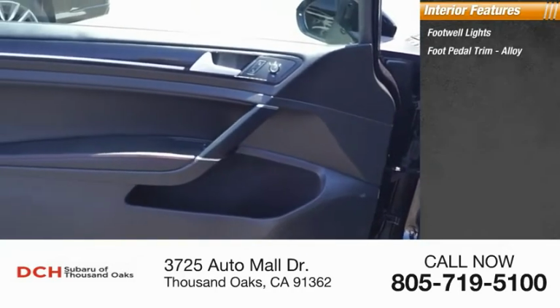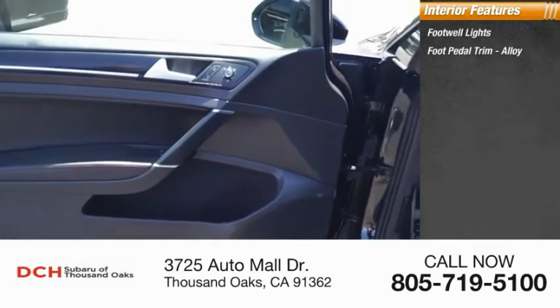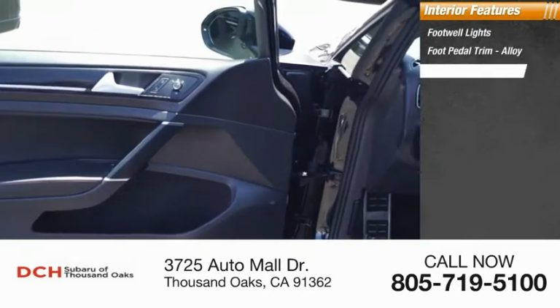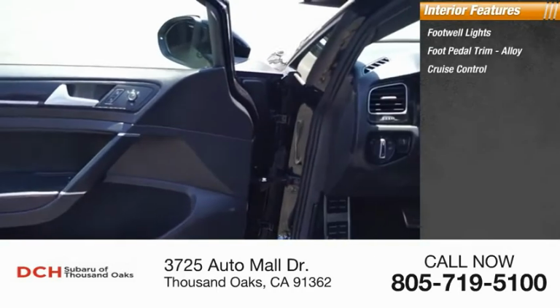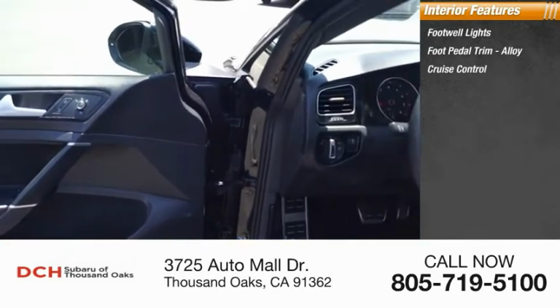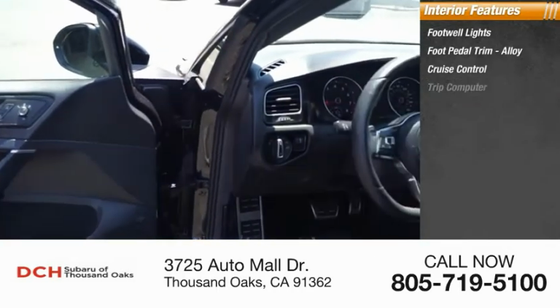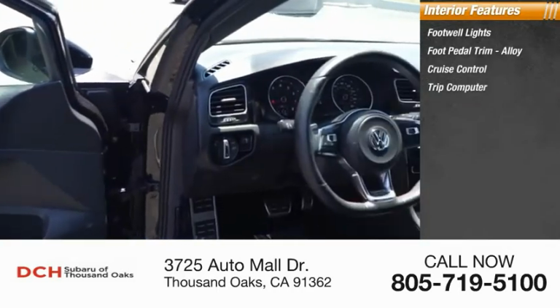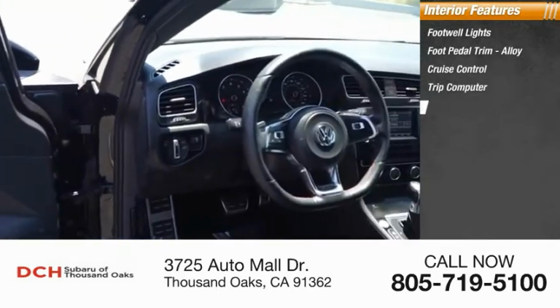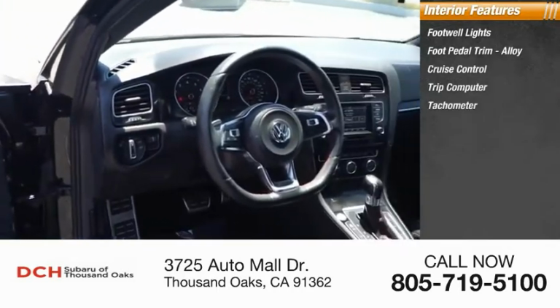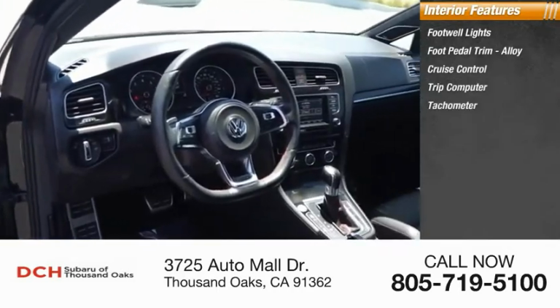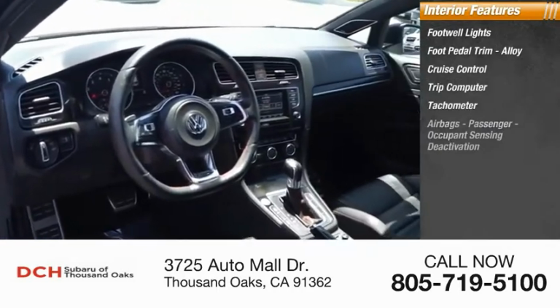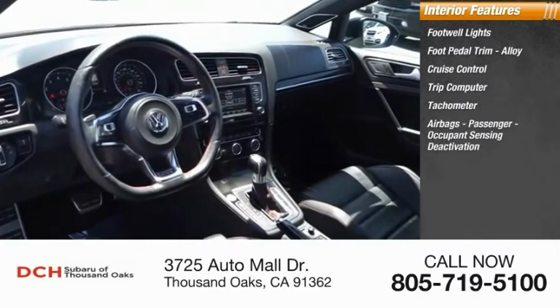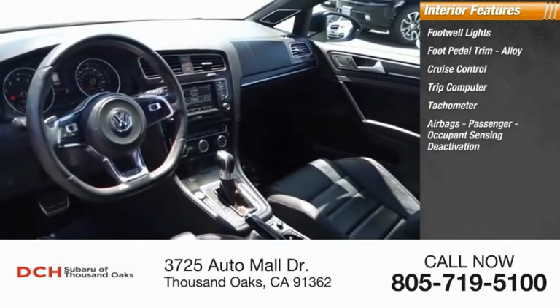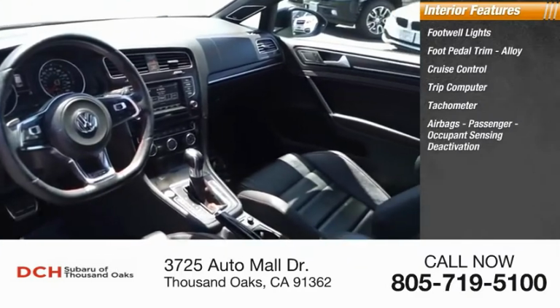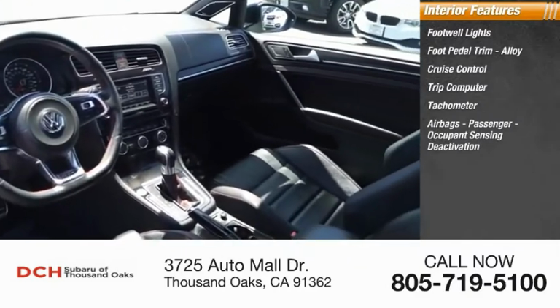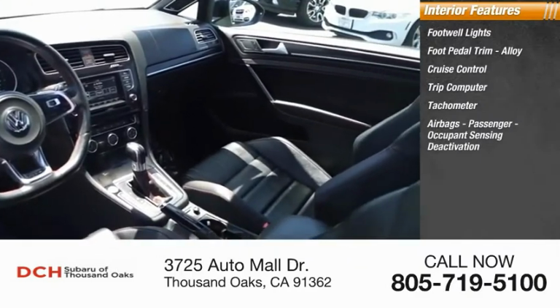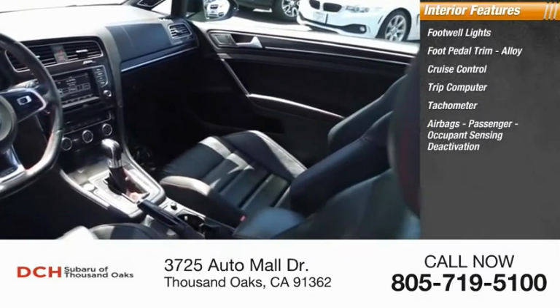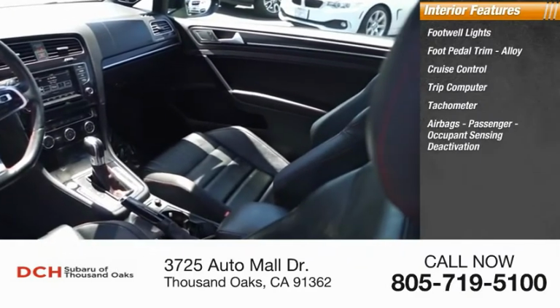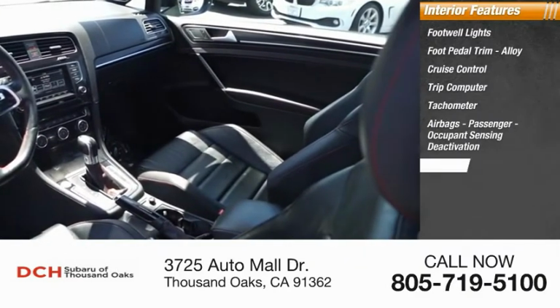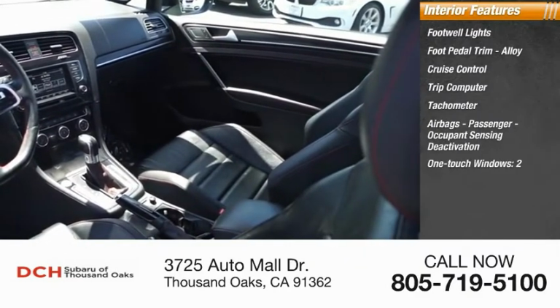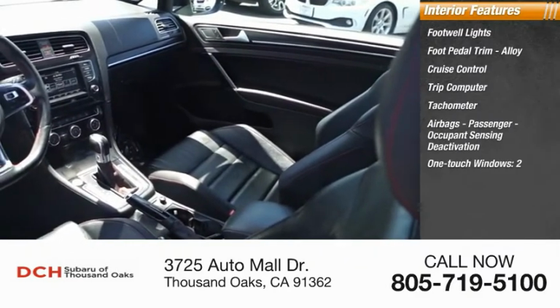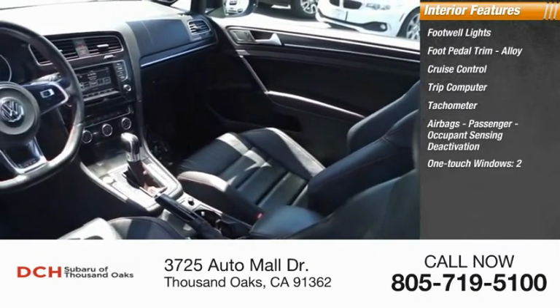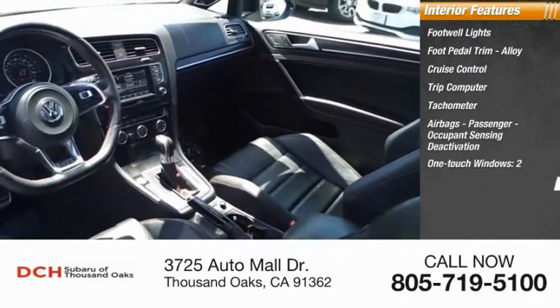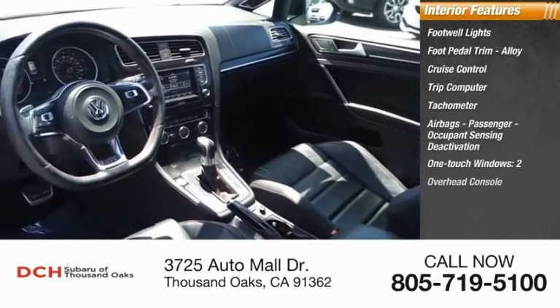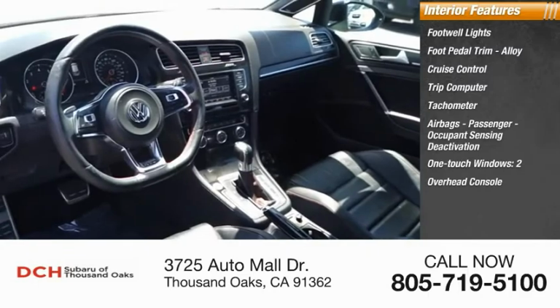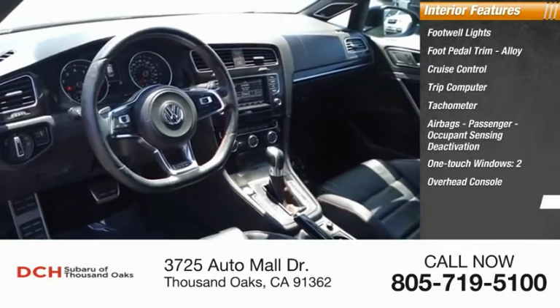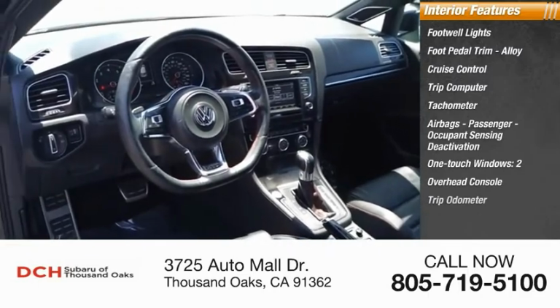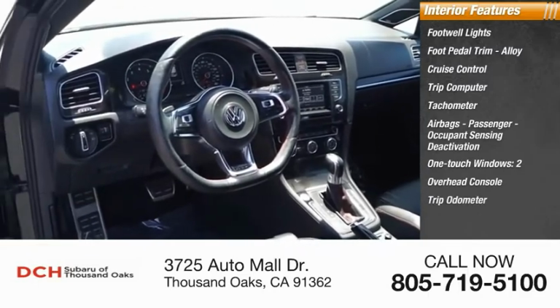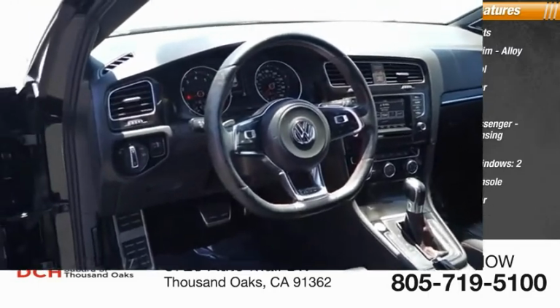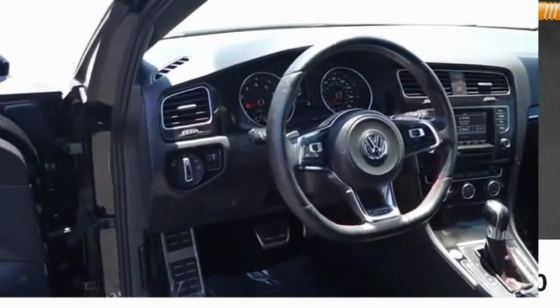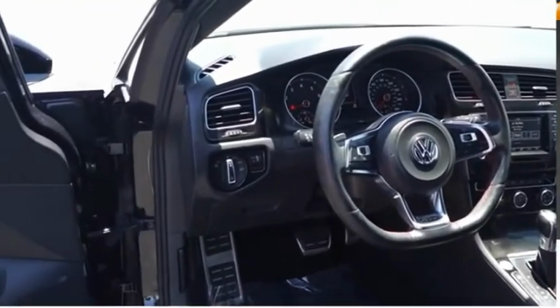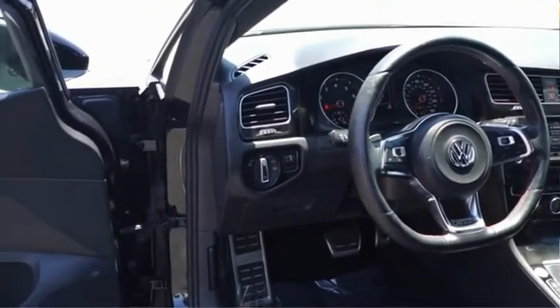Inside you'll find footwell lights, foot pedal trim, alloy, cruise control, trip computer, tachometer, airbags, passenger occupant sensing deactivation, one-touch windows, two overhead consoles, and trip odometer. Come take a test drive today.